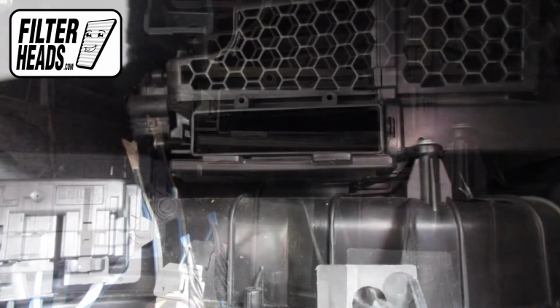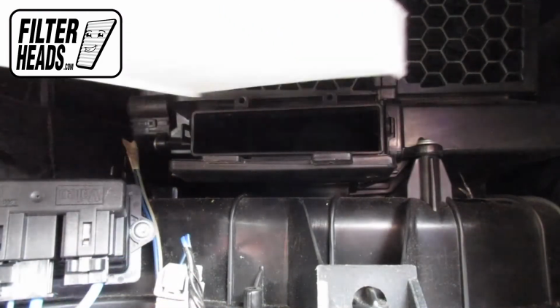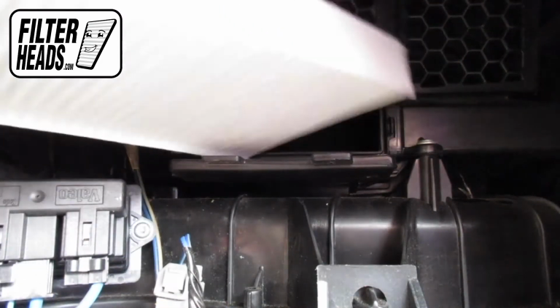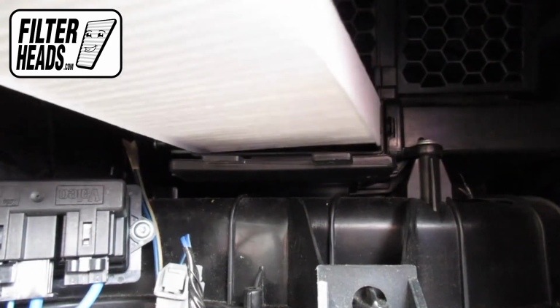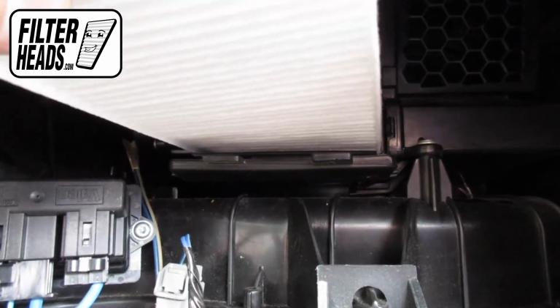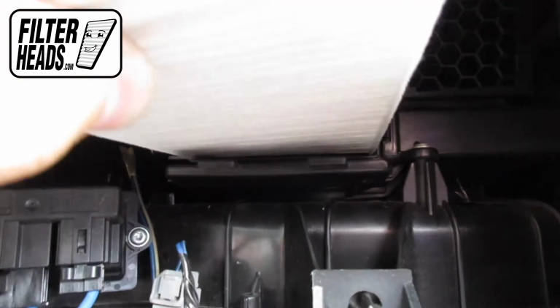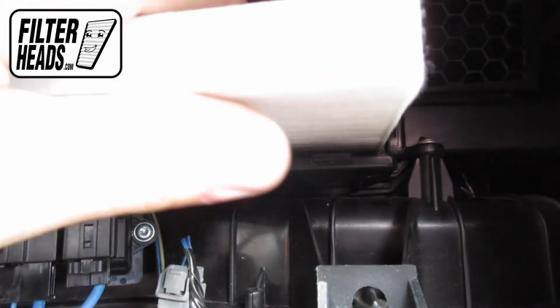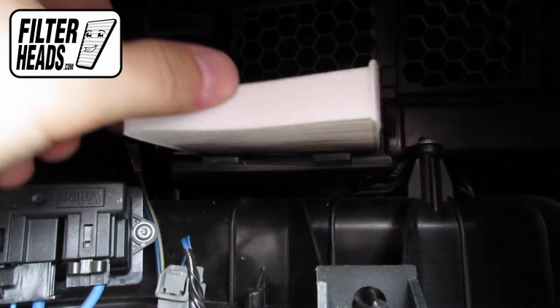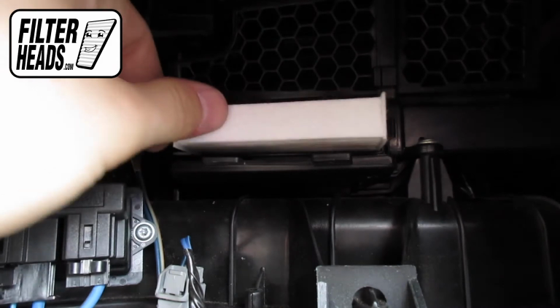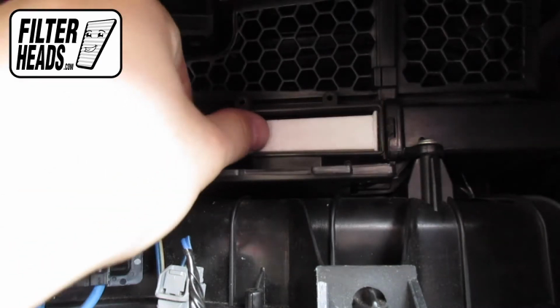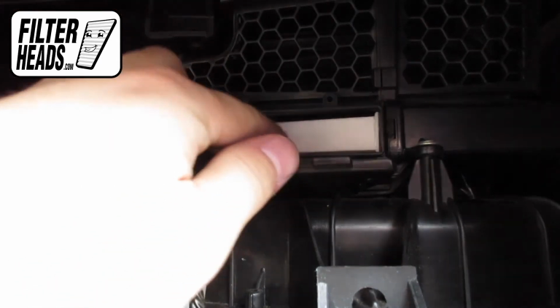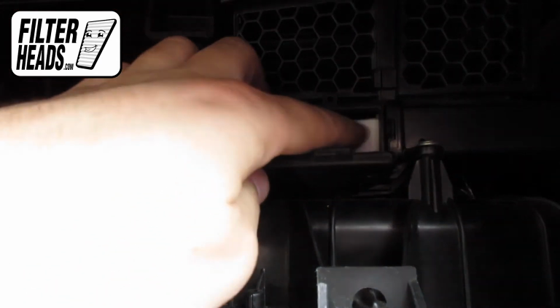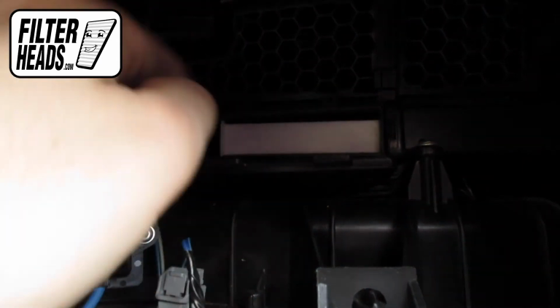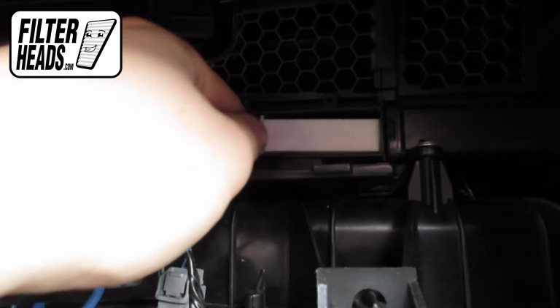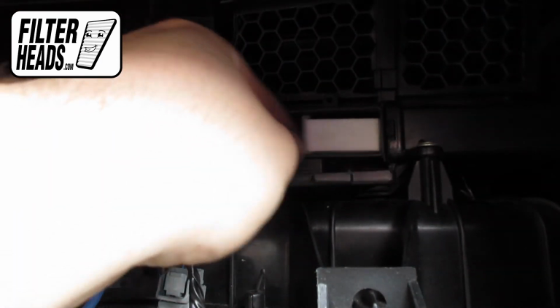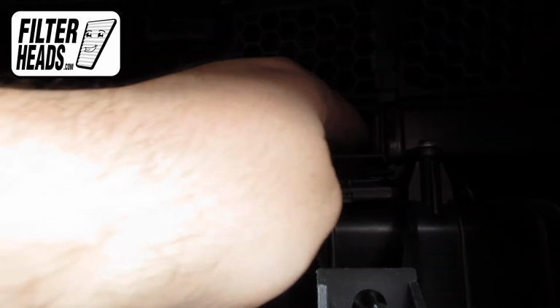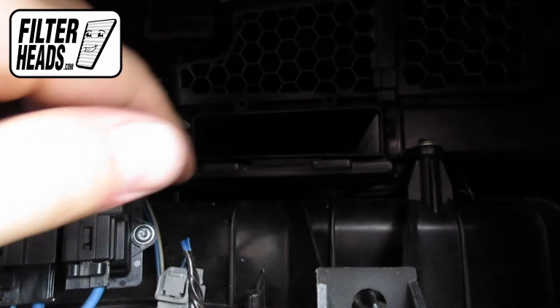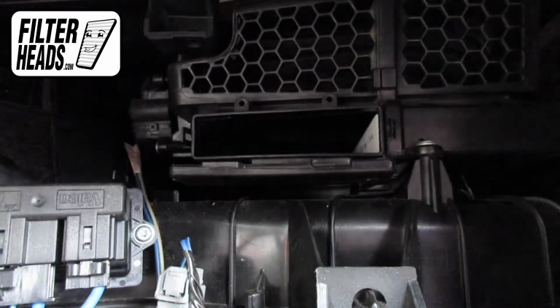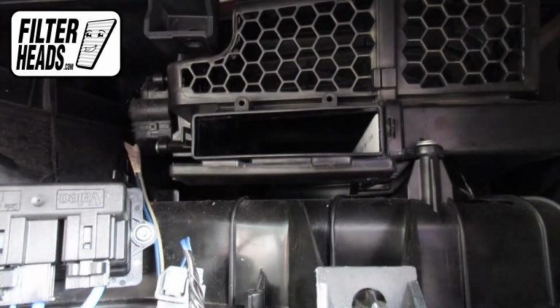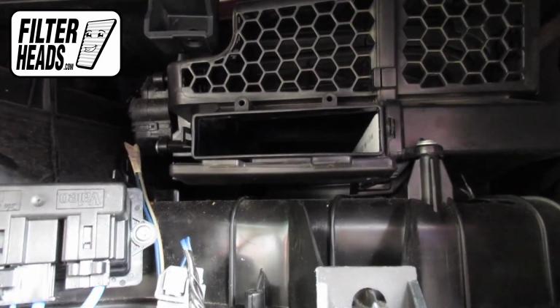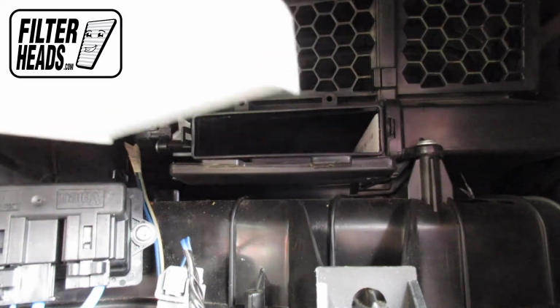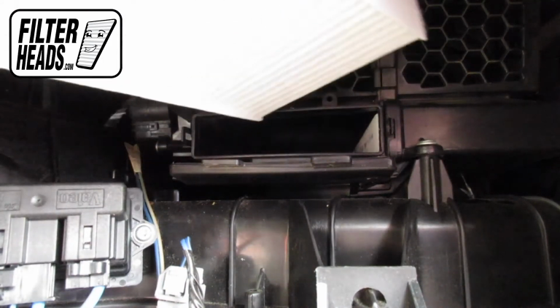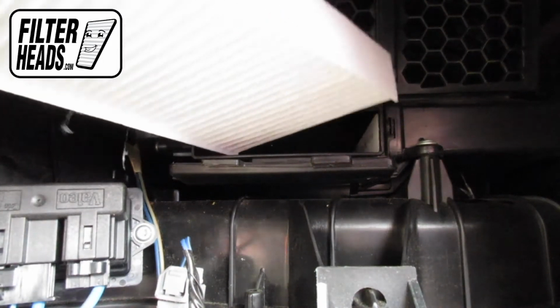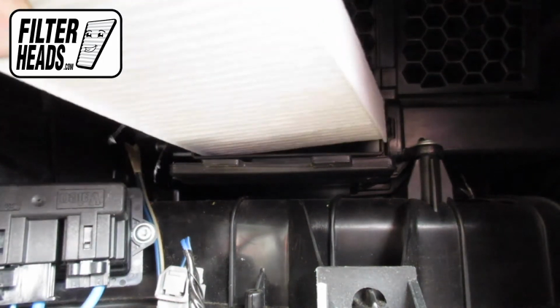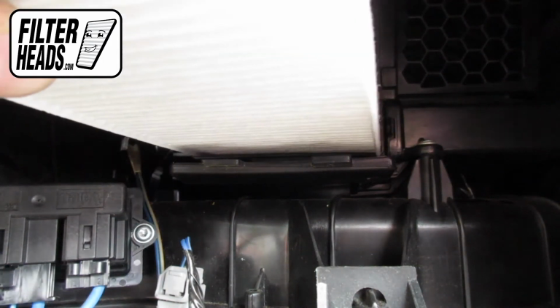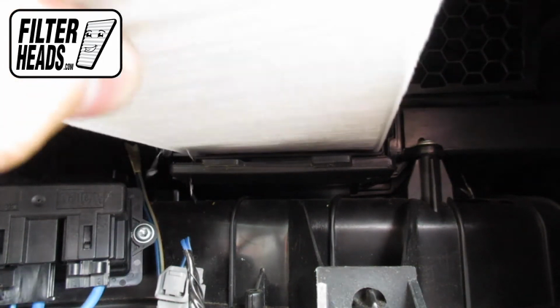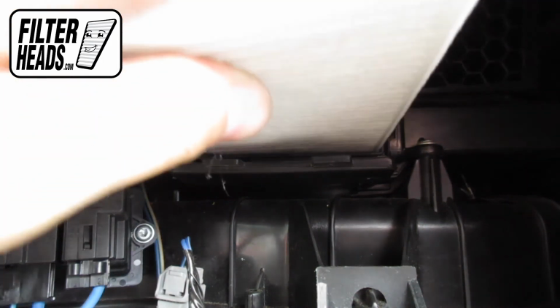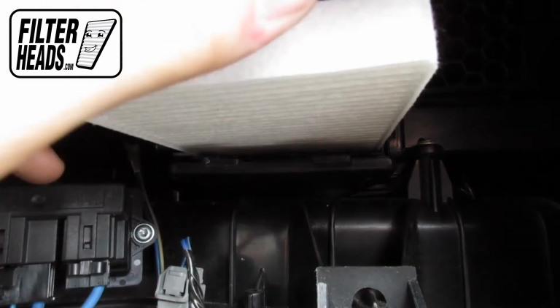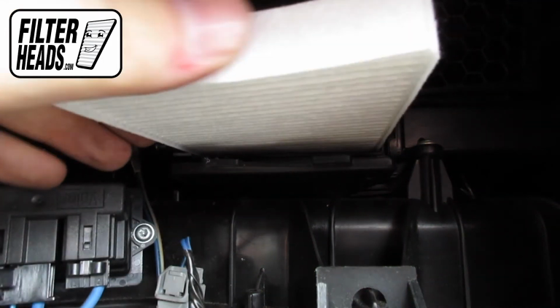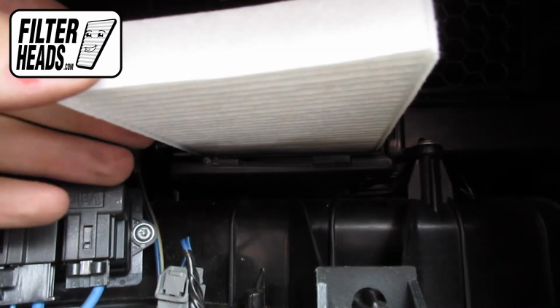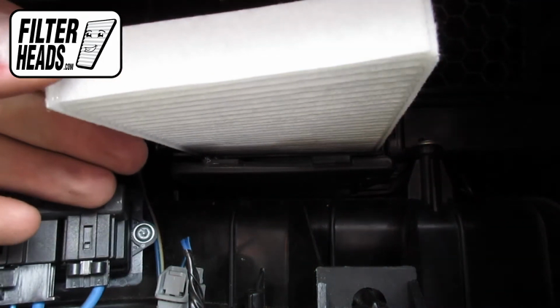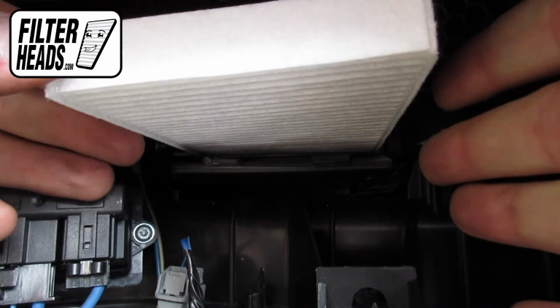Install the first filter and push it all the way to the right to make room for the other, with its airflow indicating arrow pointing down. Insert the other filter into the housing, and then make sure that both filters are completely flush.